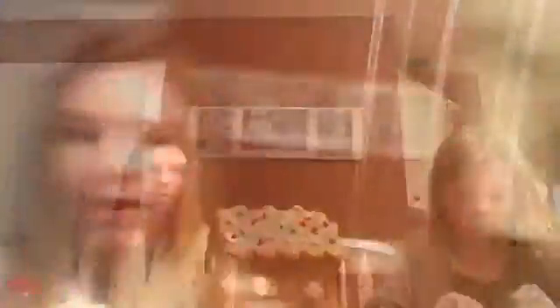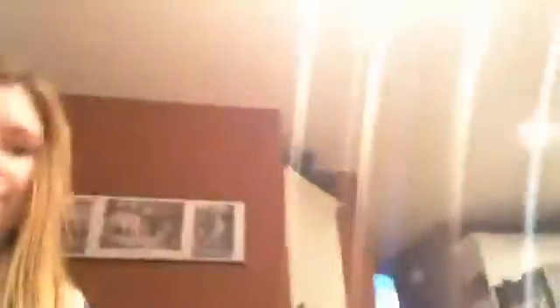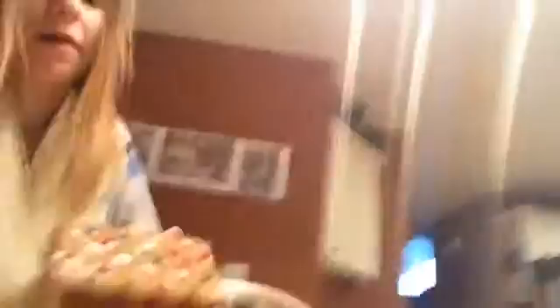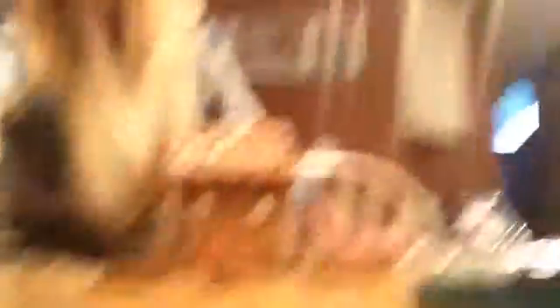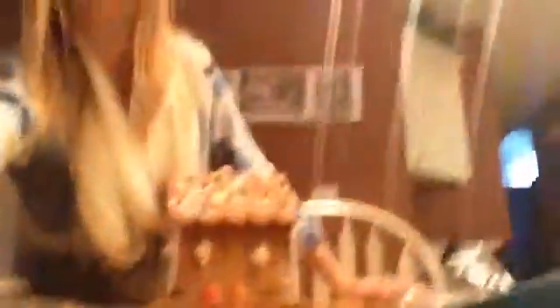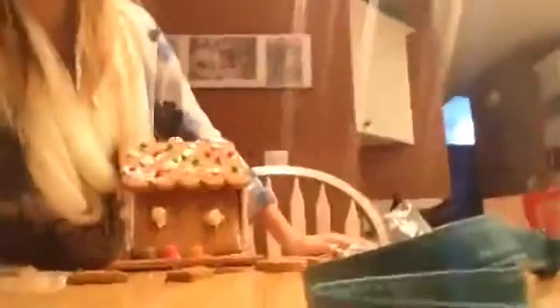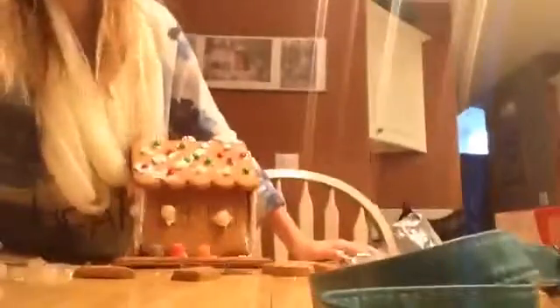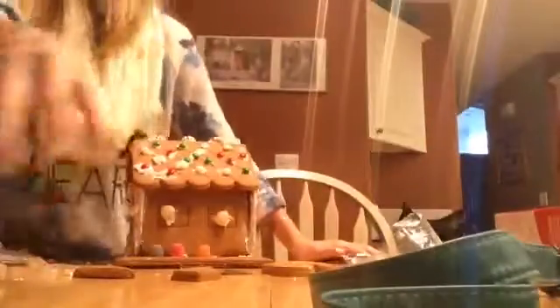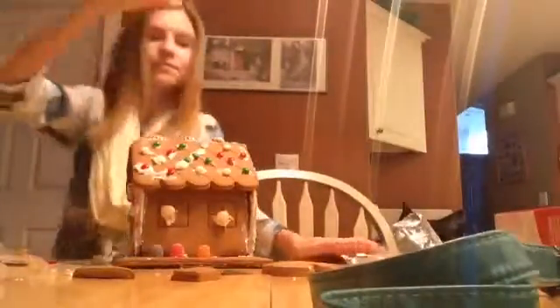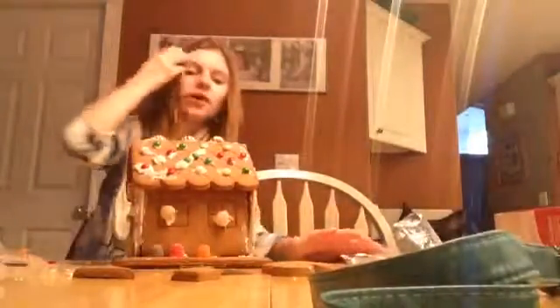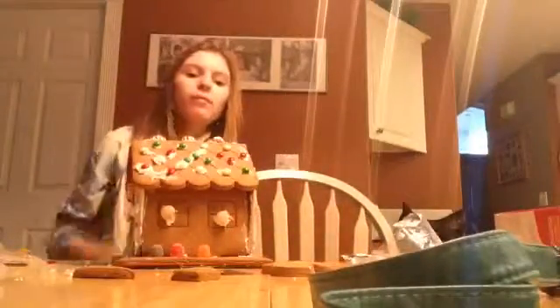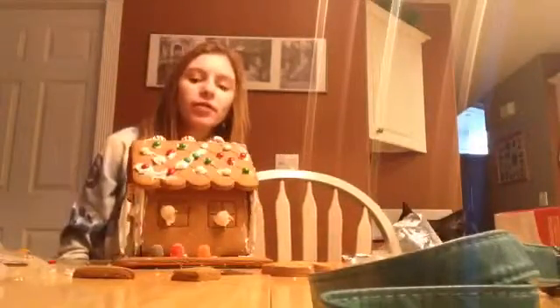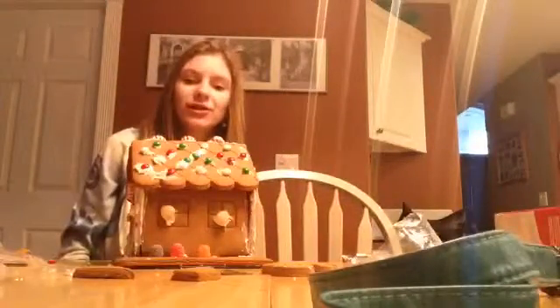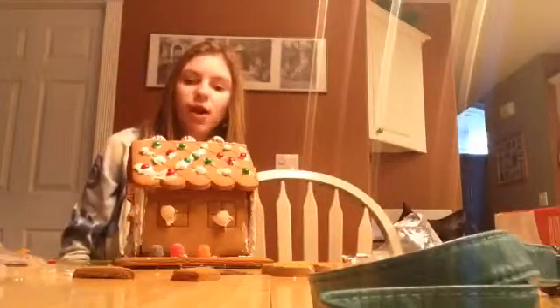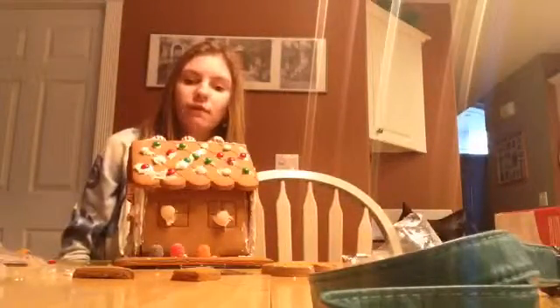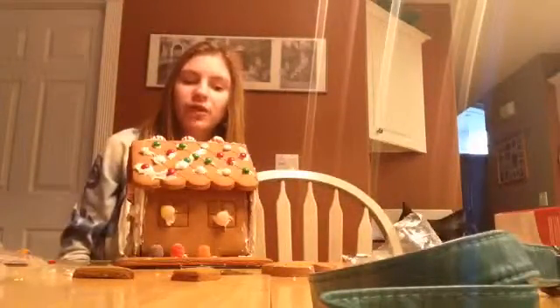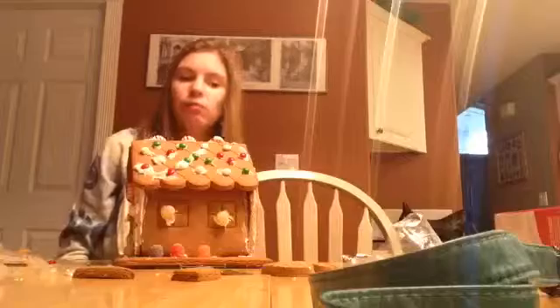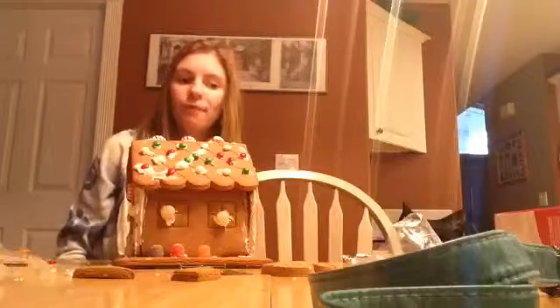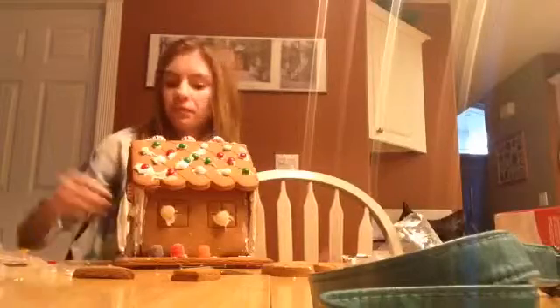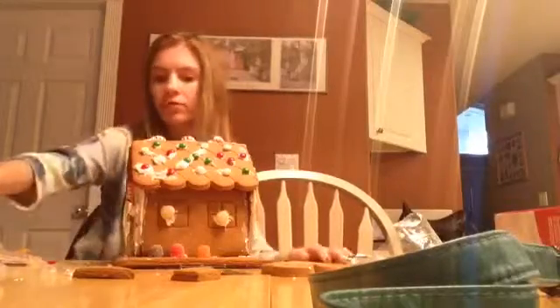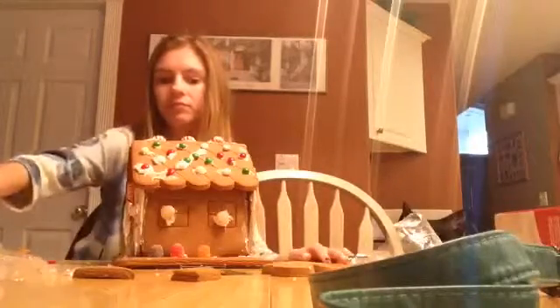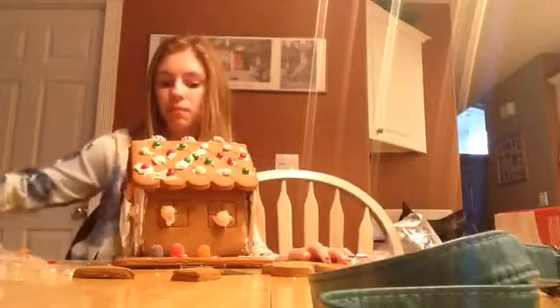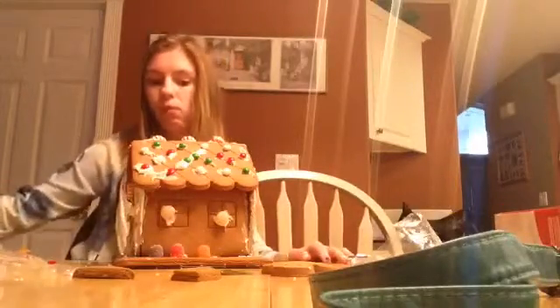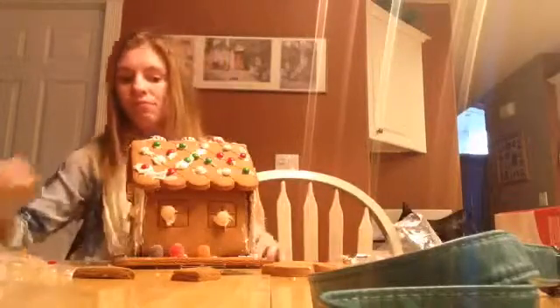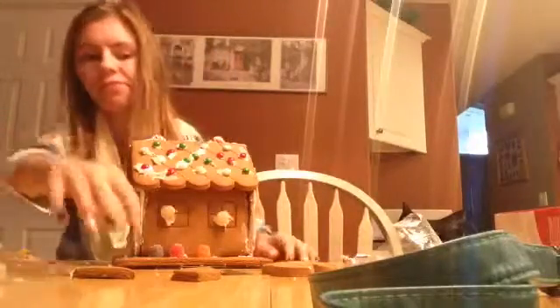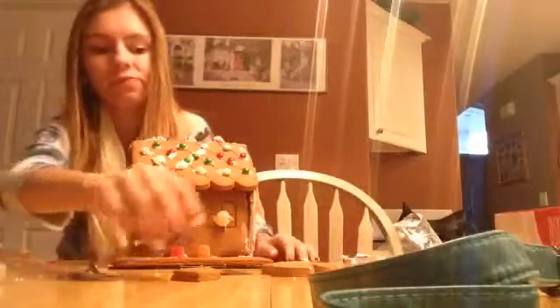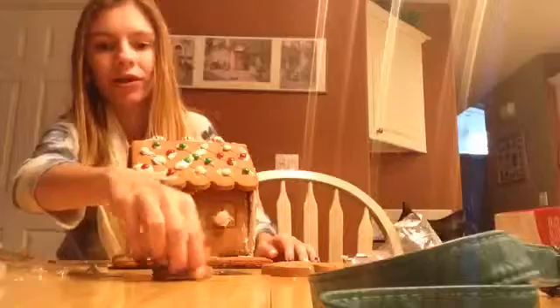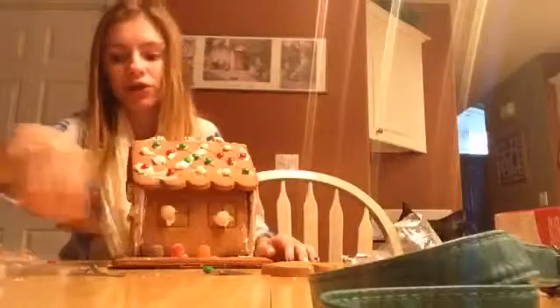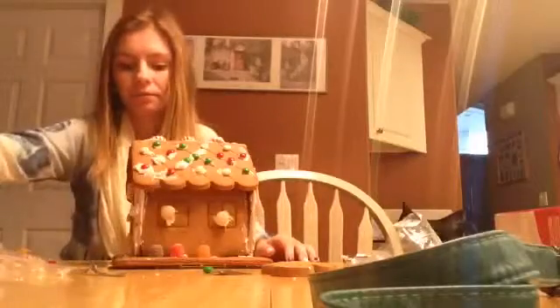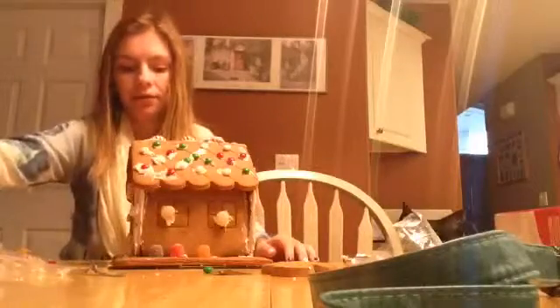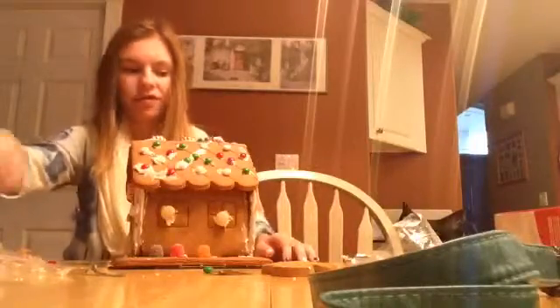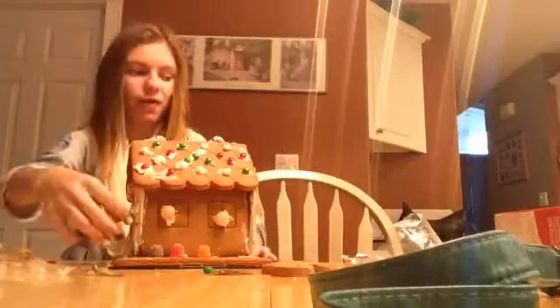Hello guys! So we're going to be showing you guys the finished product of the gingerbread house. We did not put the chimney on, but this is ours so far.